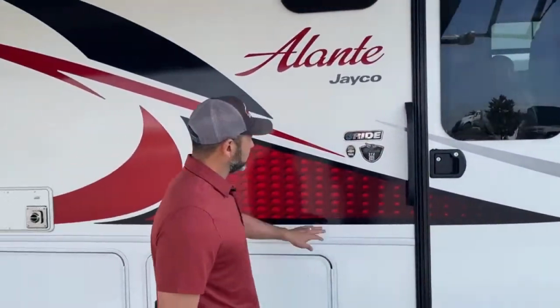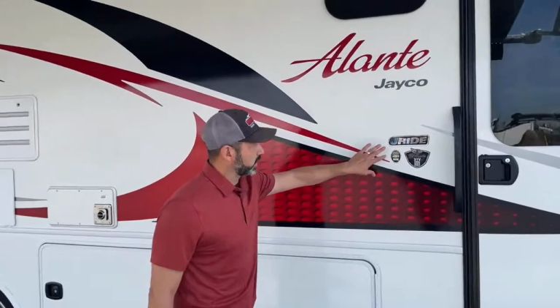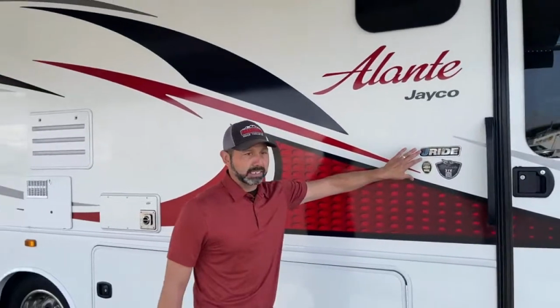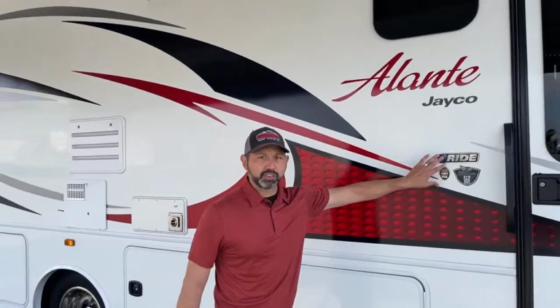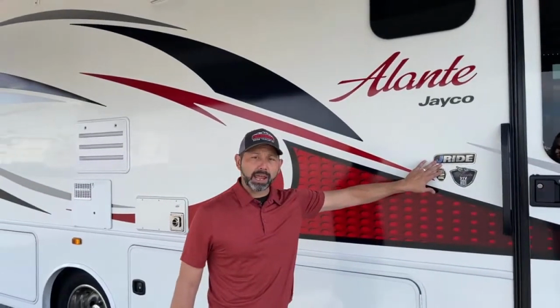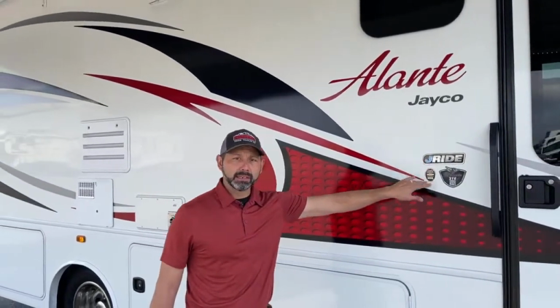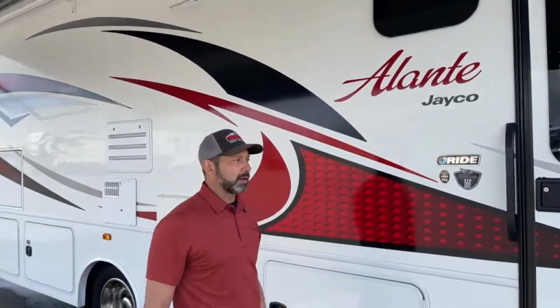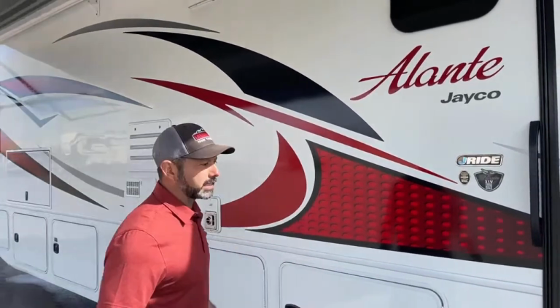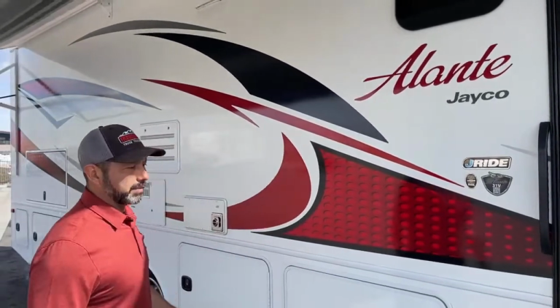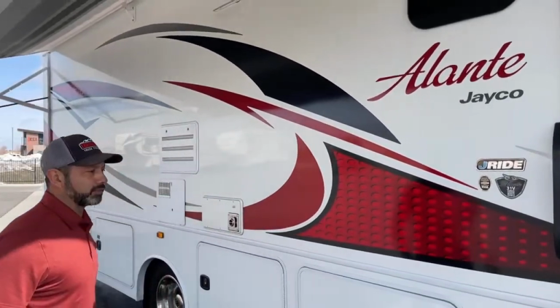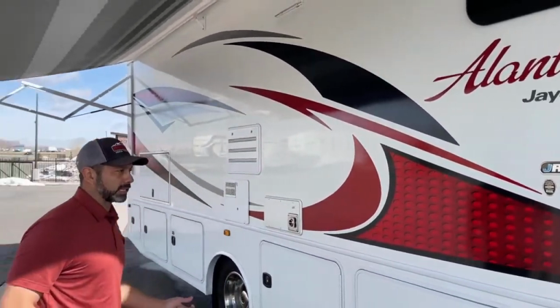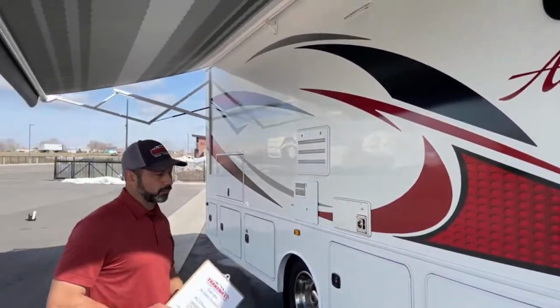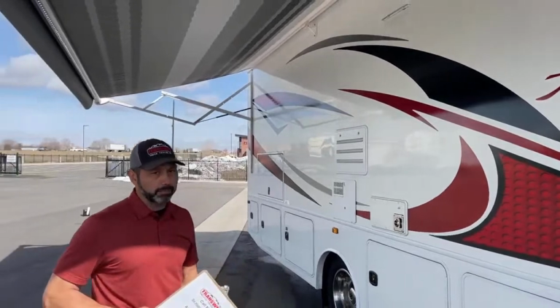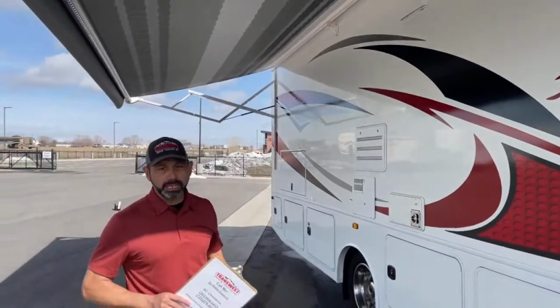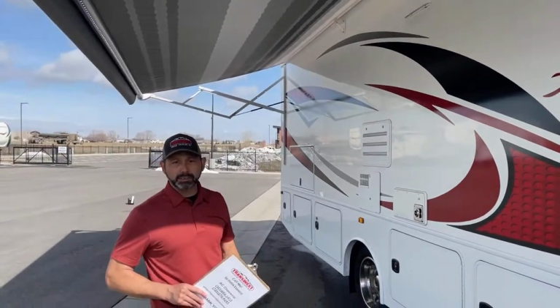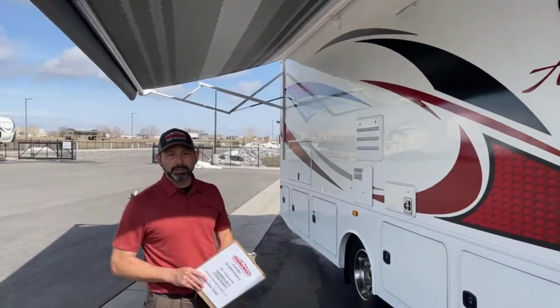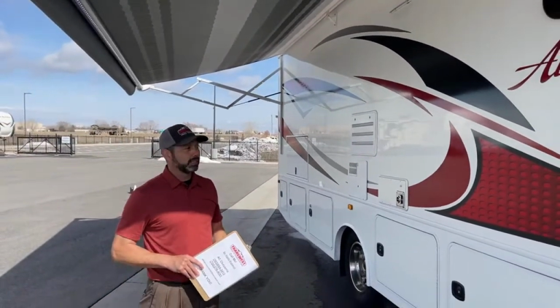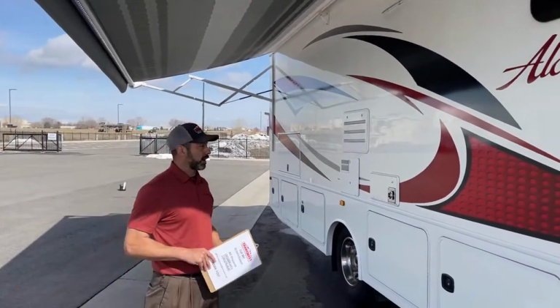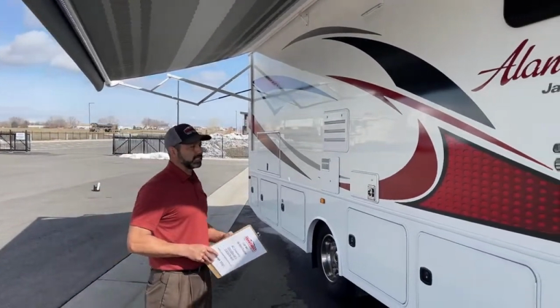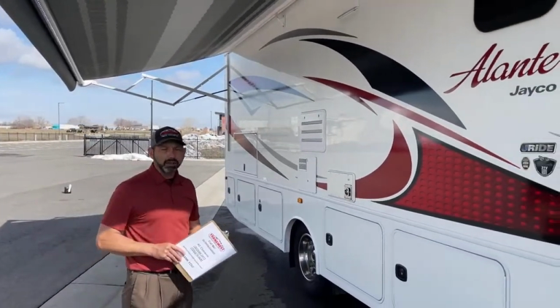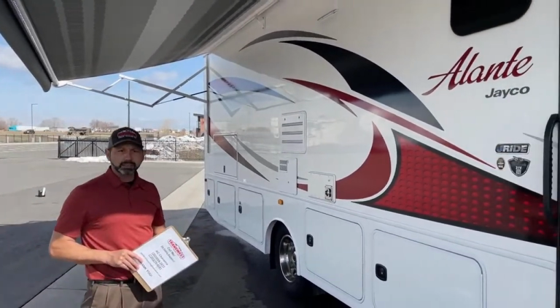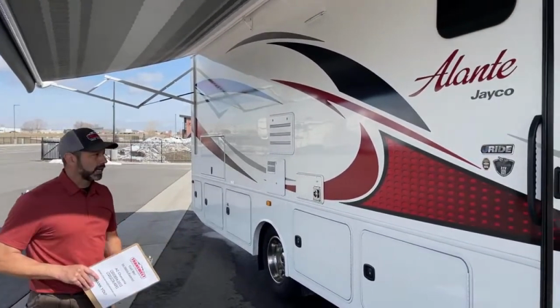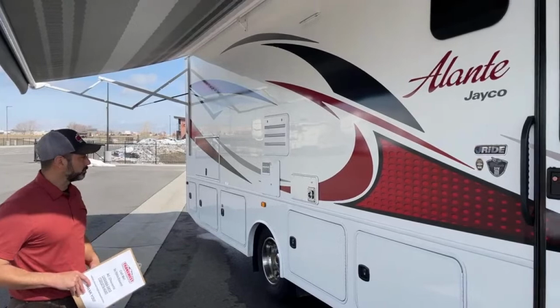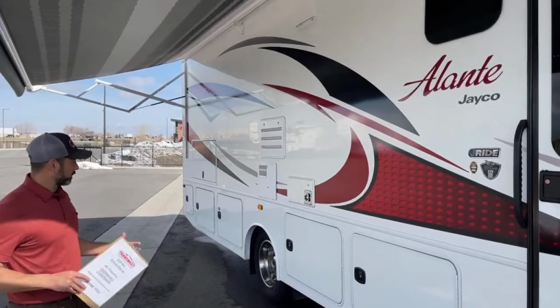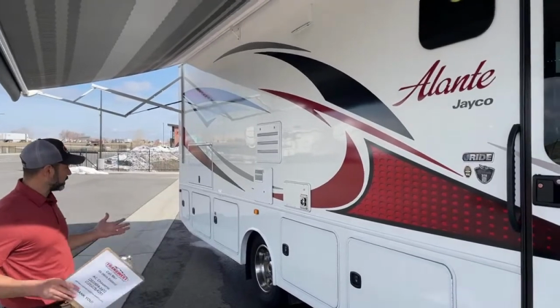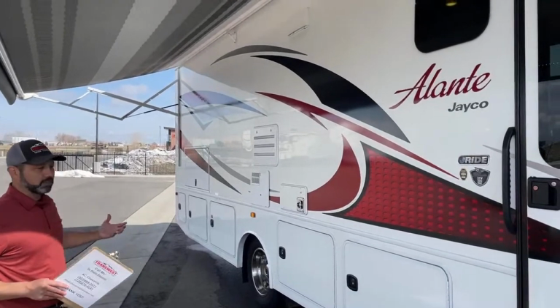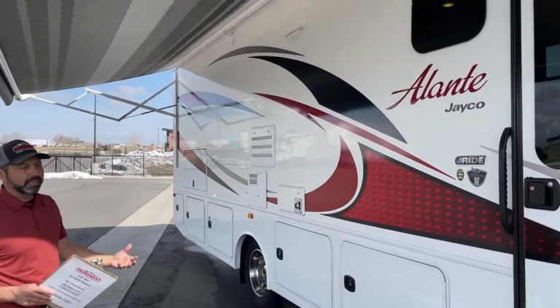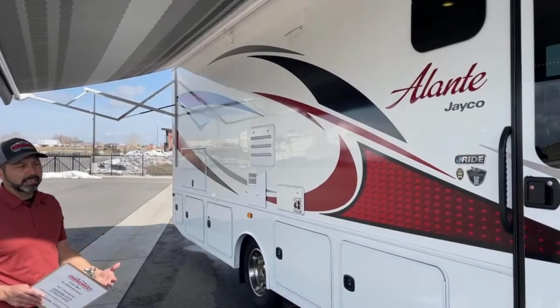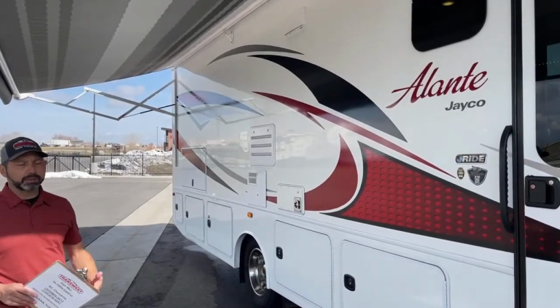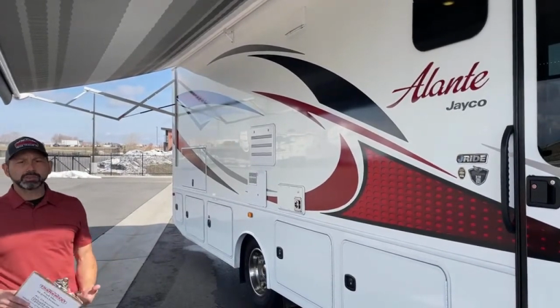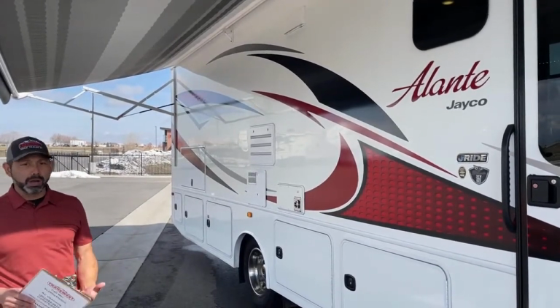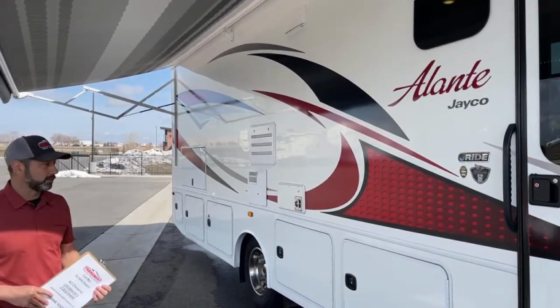This chassis does have J-Ride, which means you've got front and rear stabilizer bars and Bilstein shocks. They do everything they can on this Jayco to give you a smooth ride.